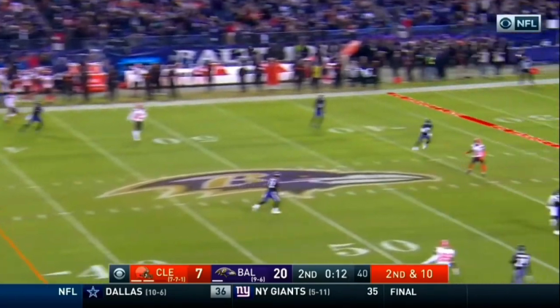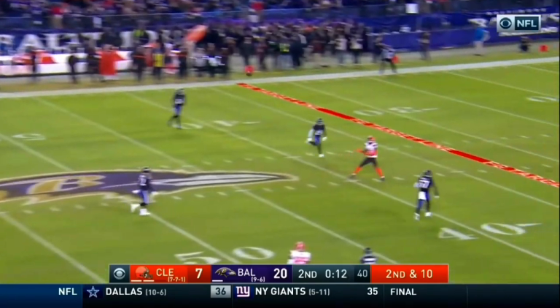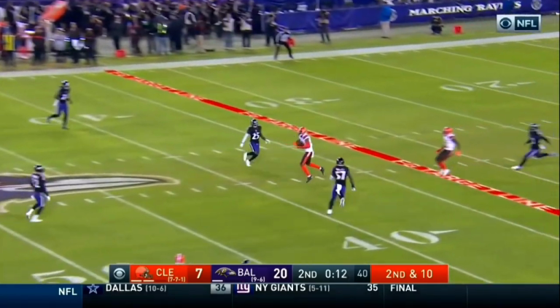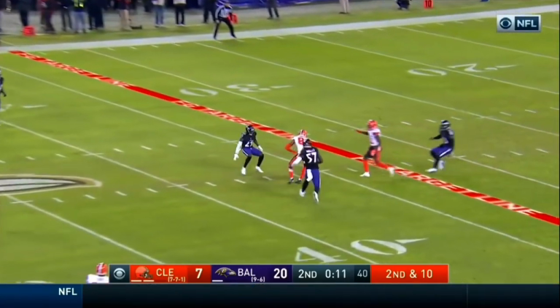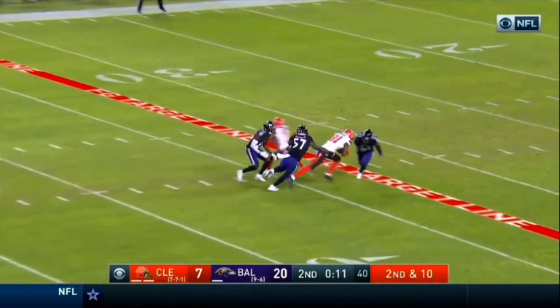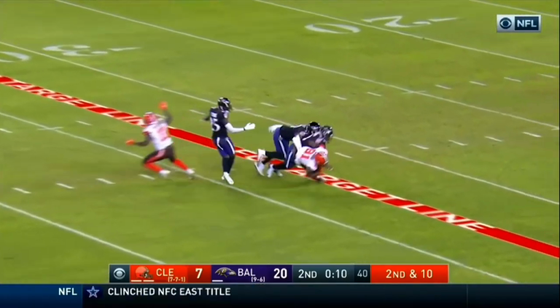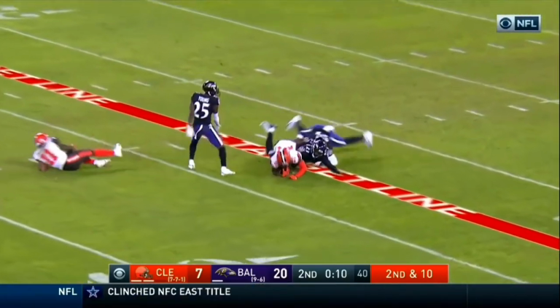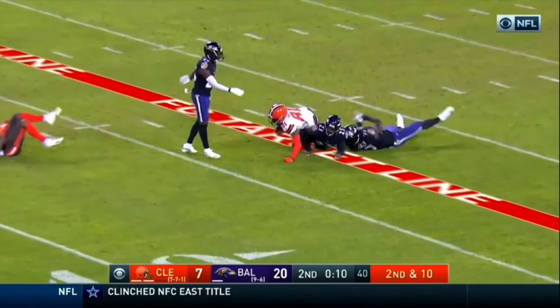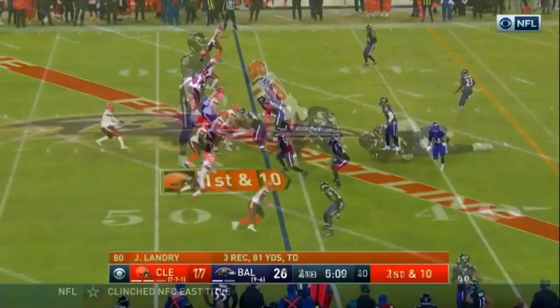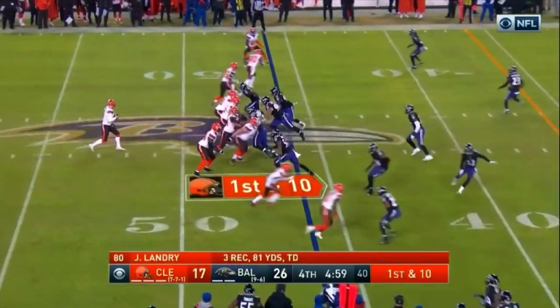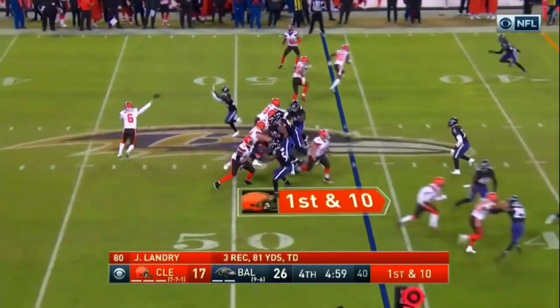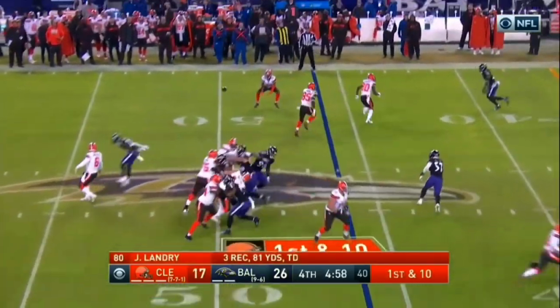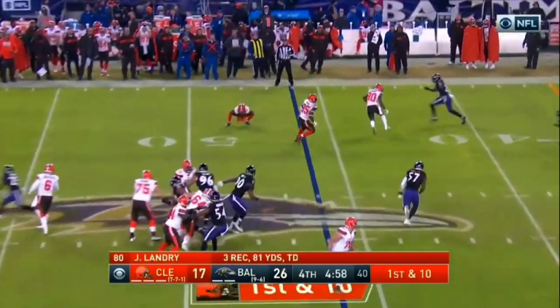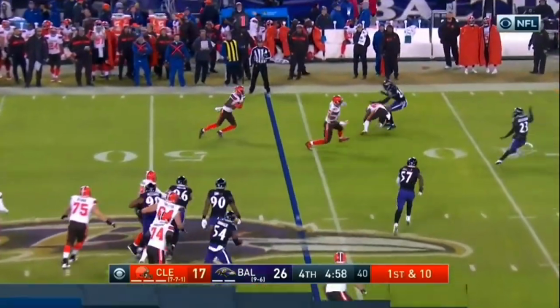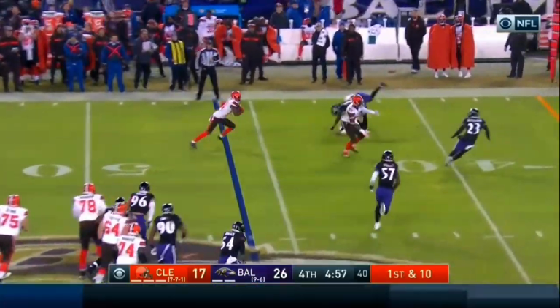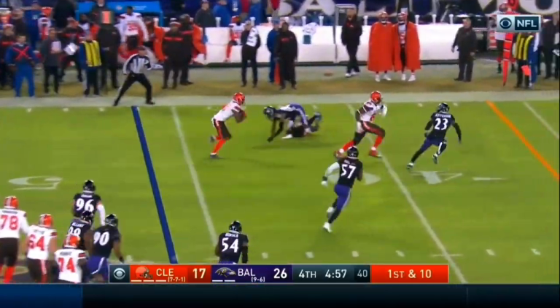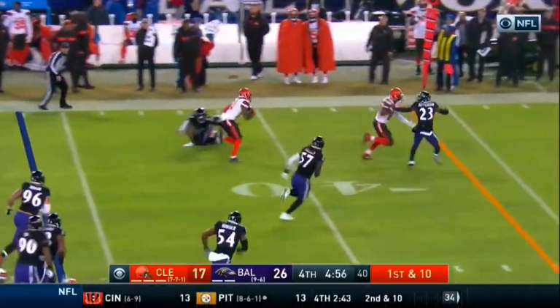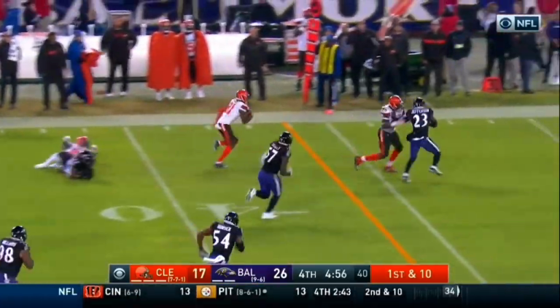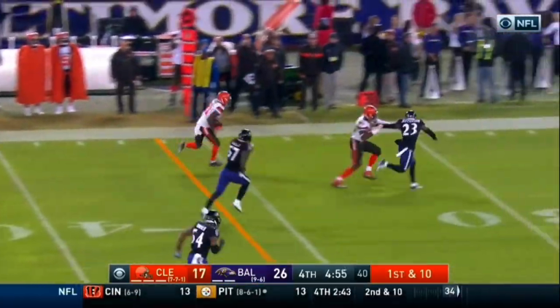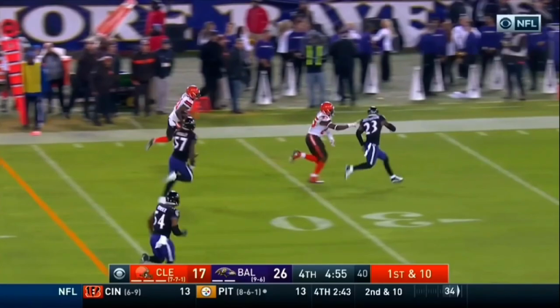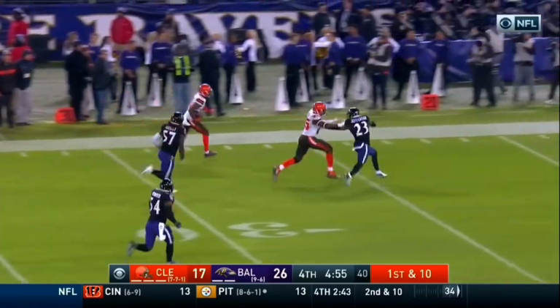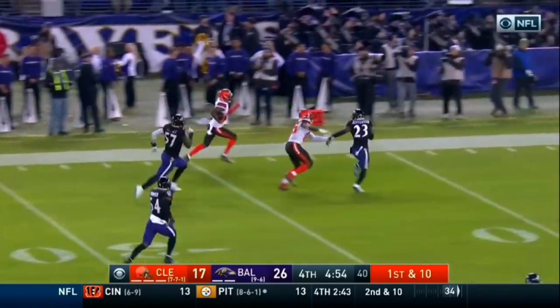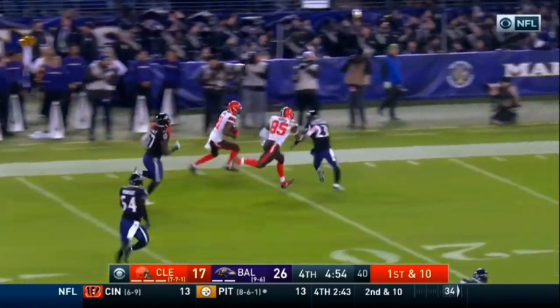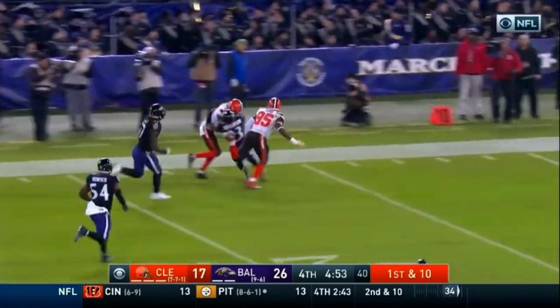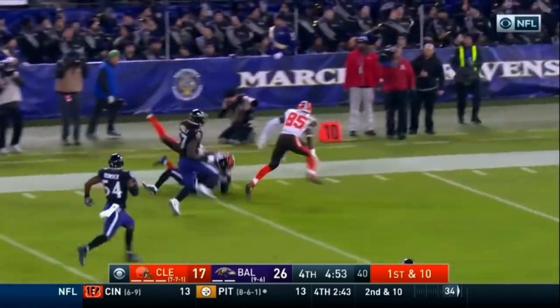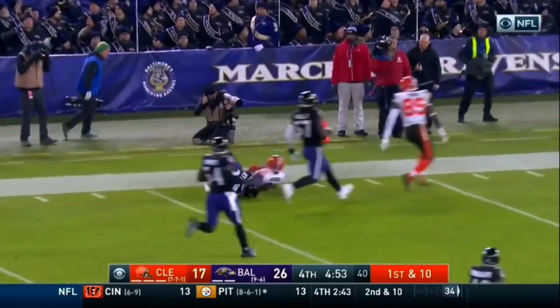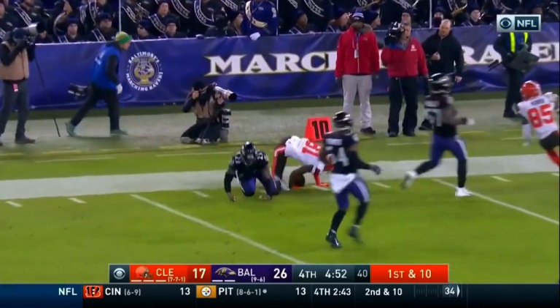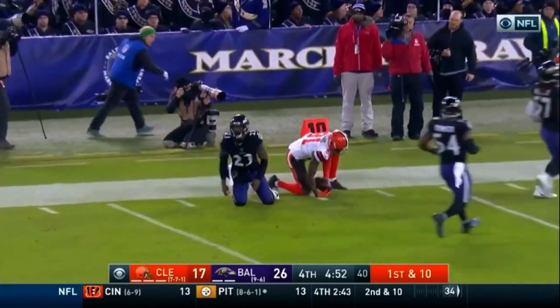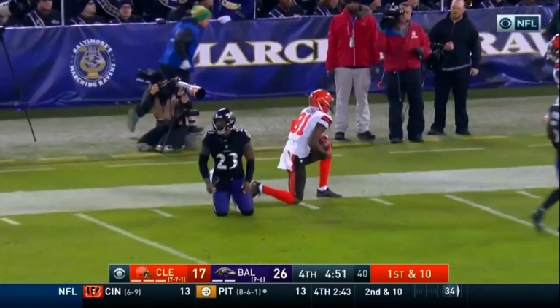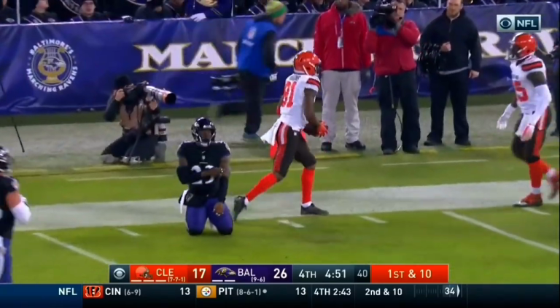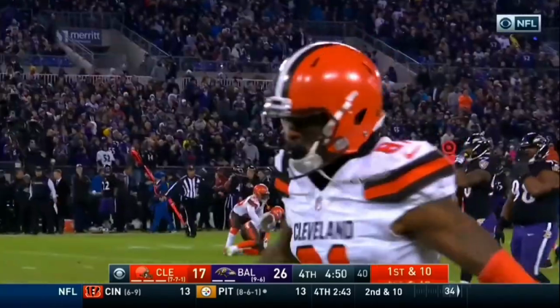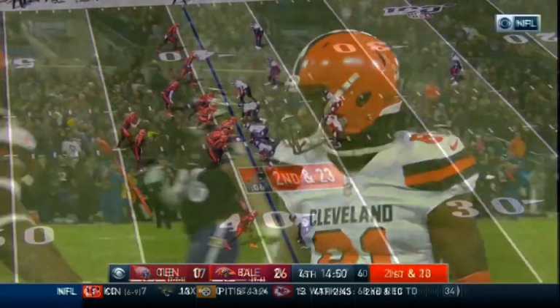Mayfield goes down the middle — he's got his man! What a play for the Browns. Pass quickly over to Higgins, with a blocker in front. Hinchoku blocking on Jefferson, who's able to finally fight off the block and make the tackle.